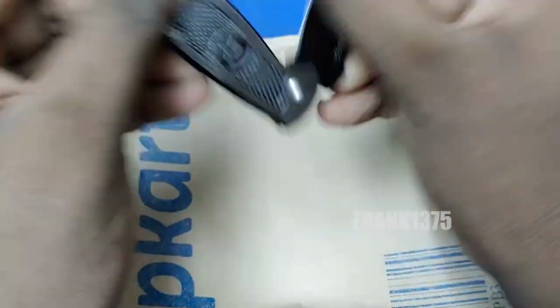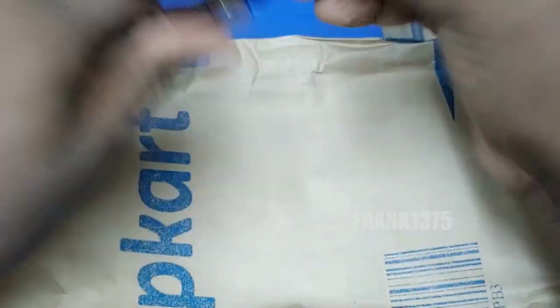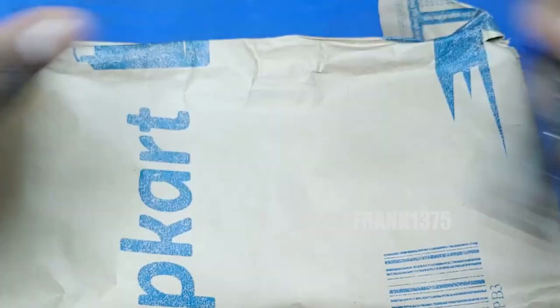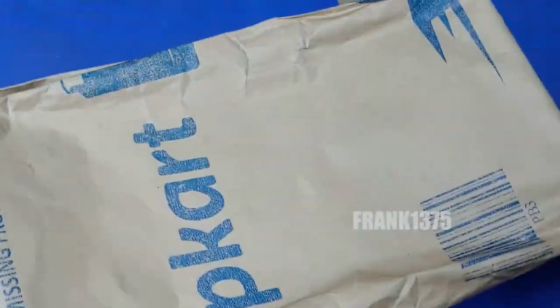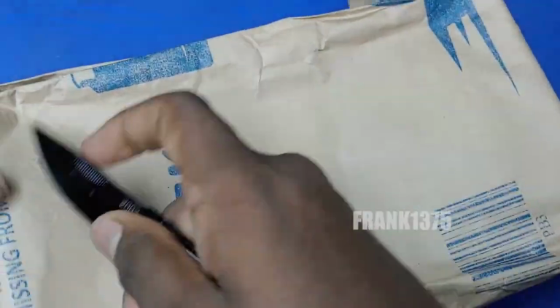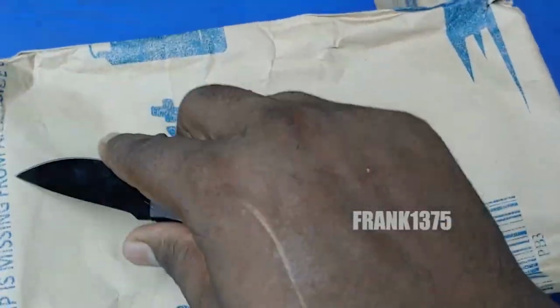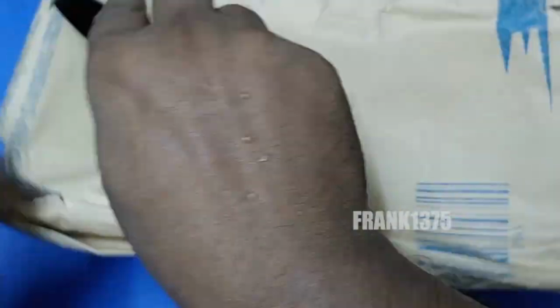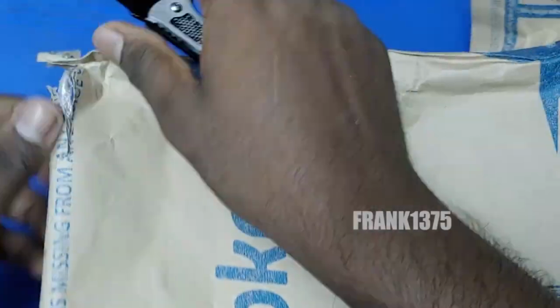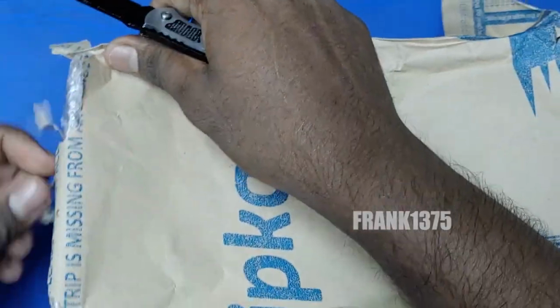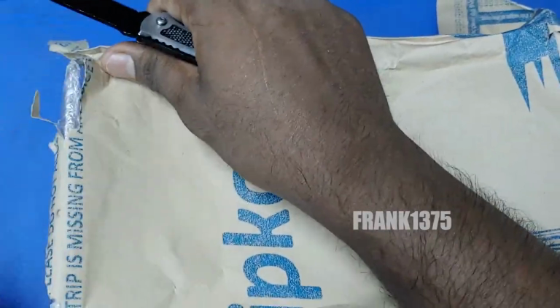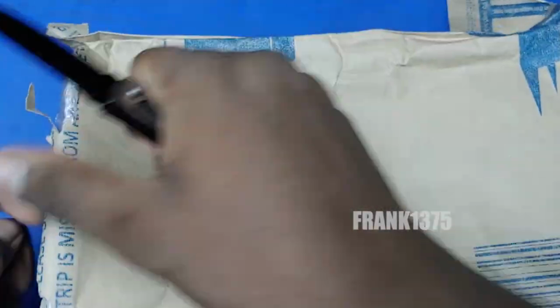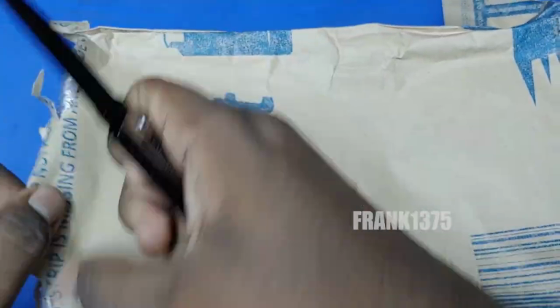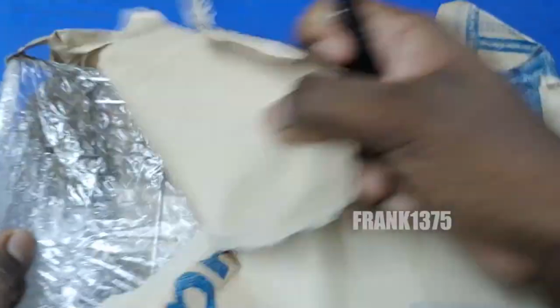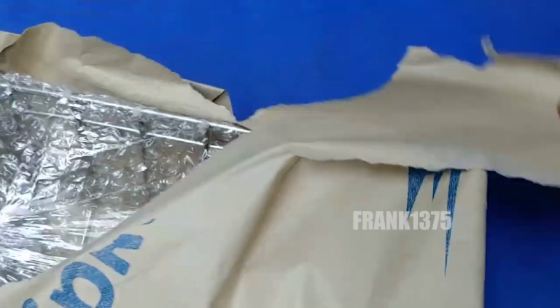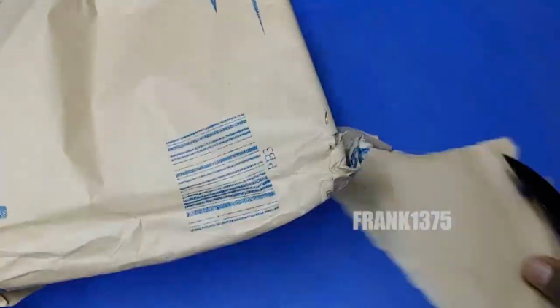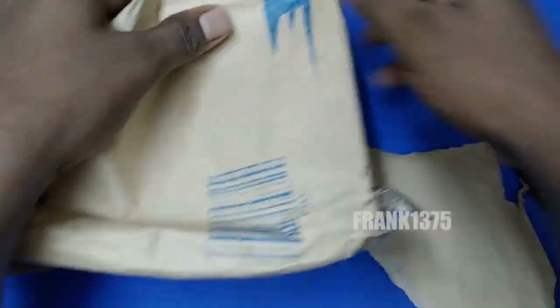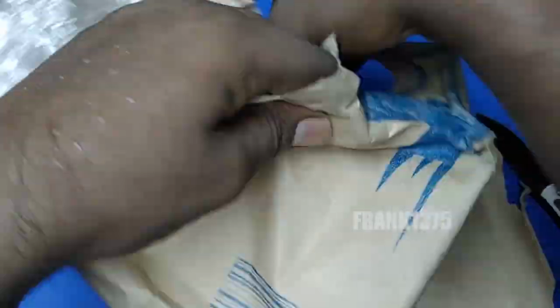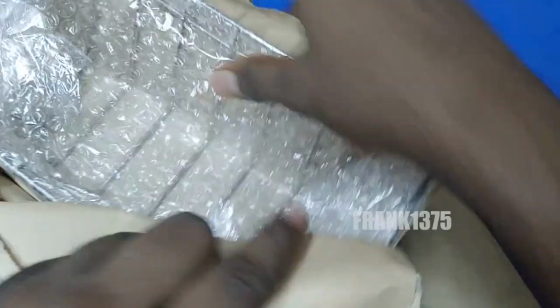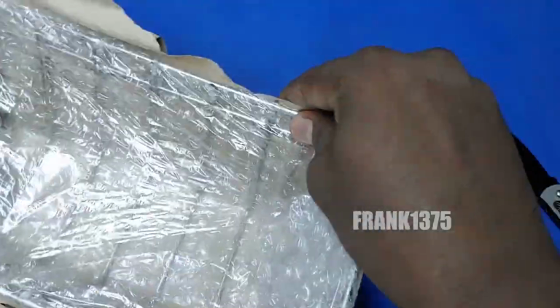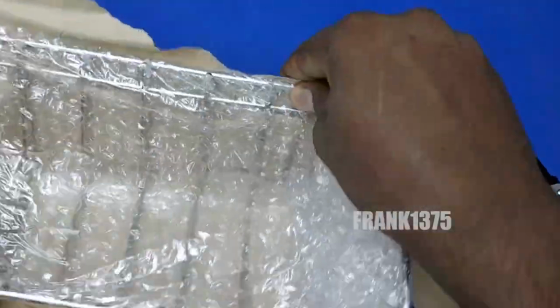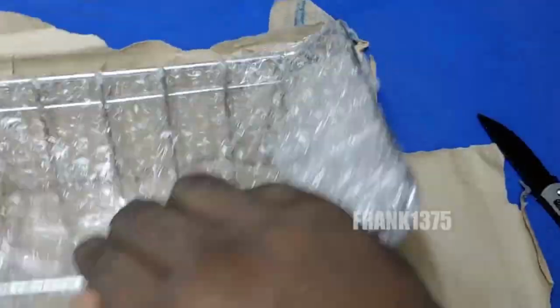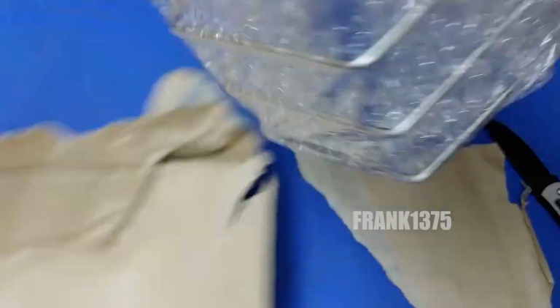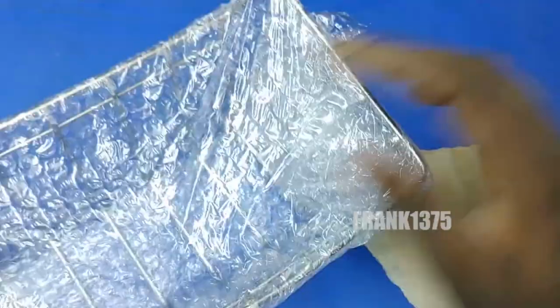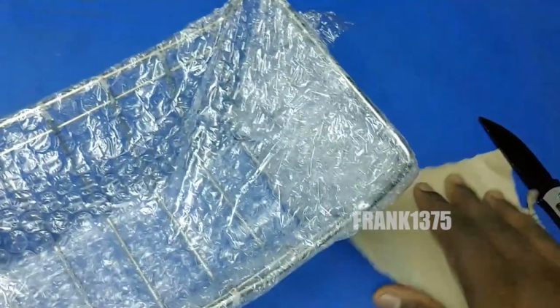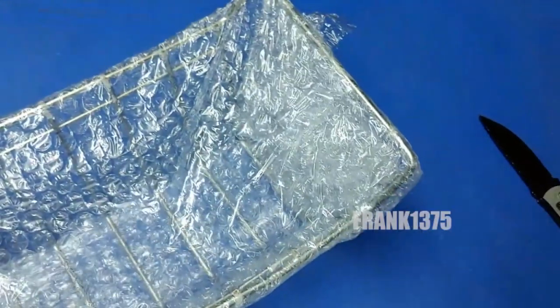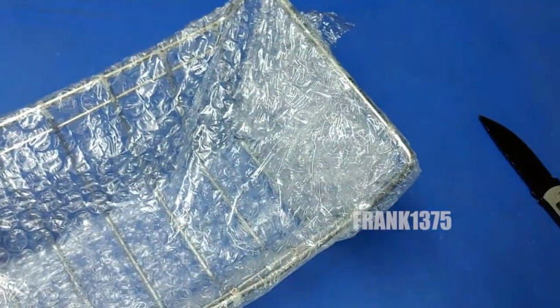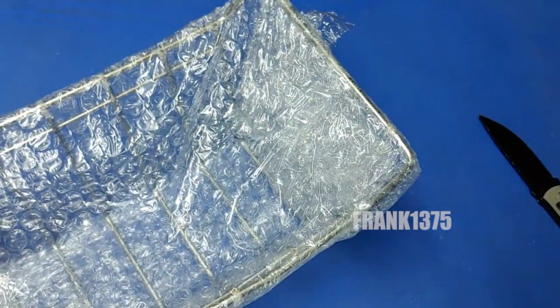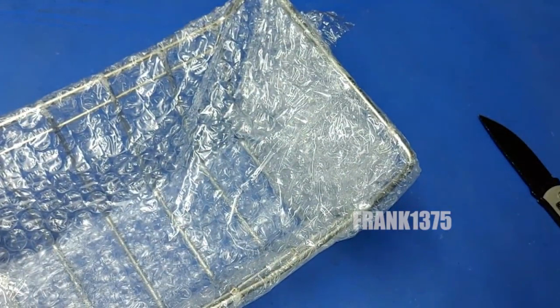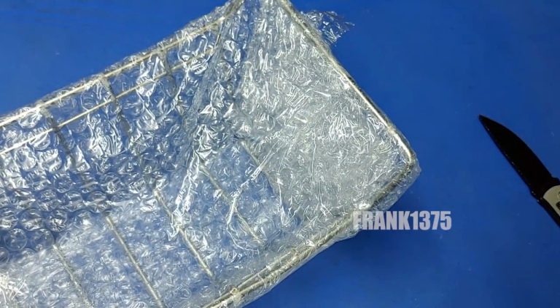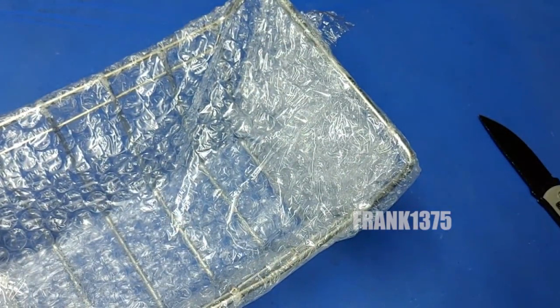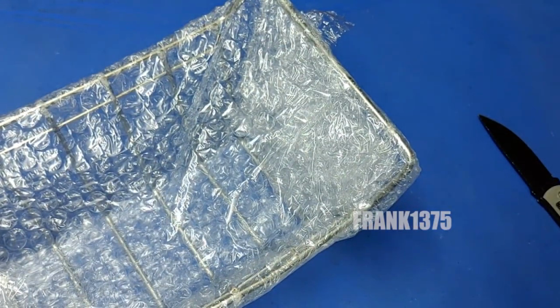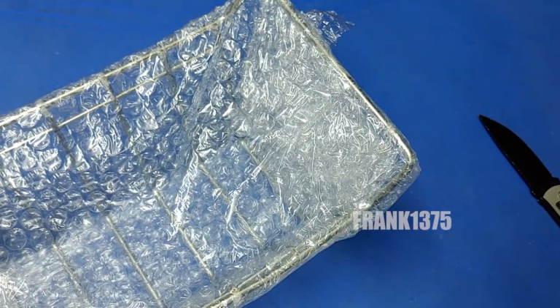It is made of steel and the maximum load capacity is 10 kg as they mentioned. It comes with a number of racks and it is ideal for kitchen use. The product color is silver.